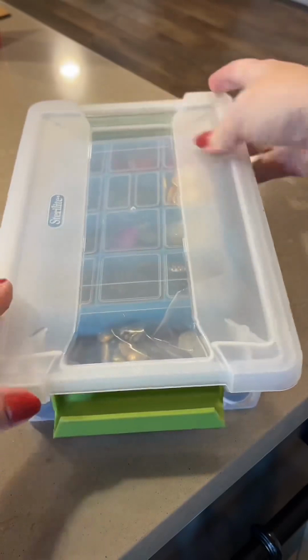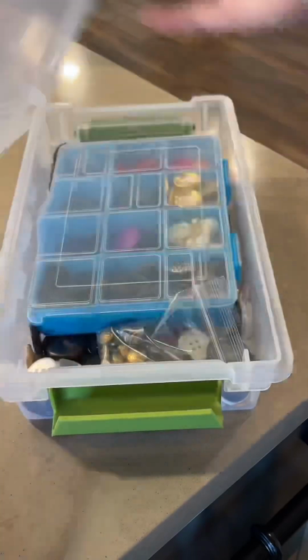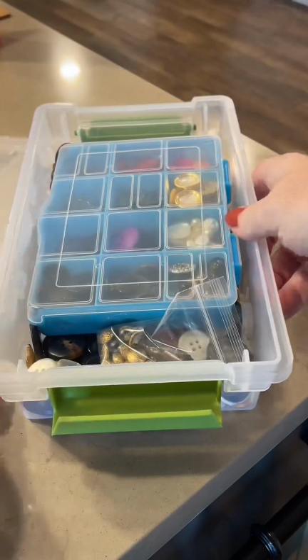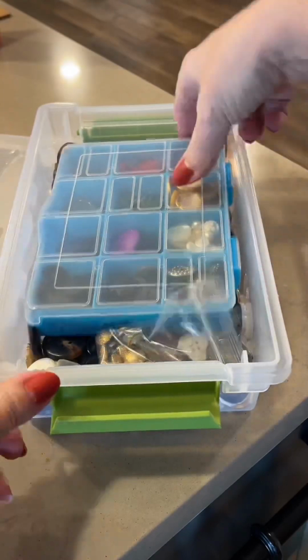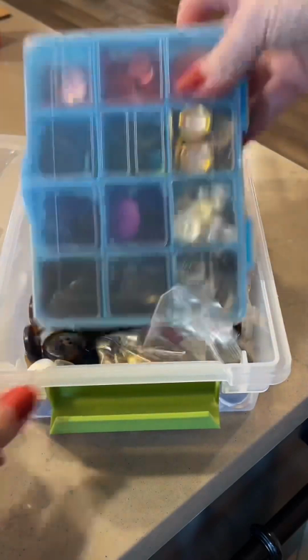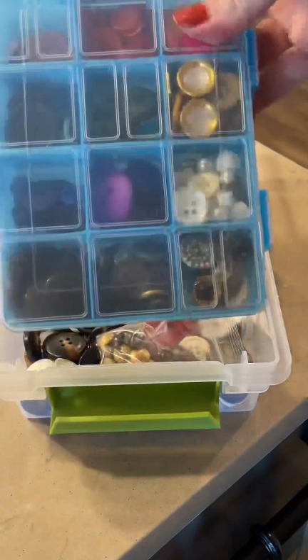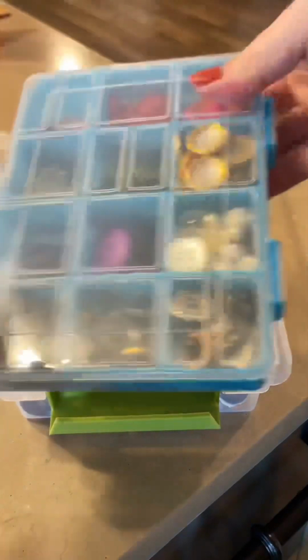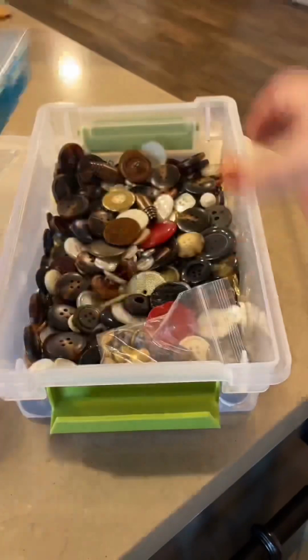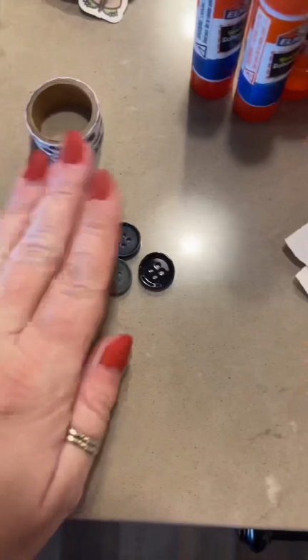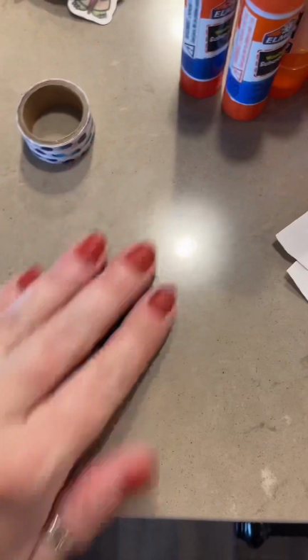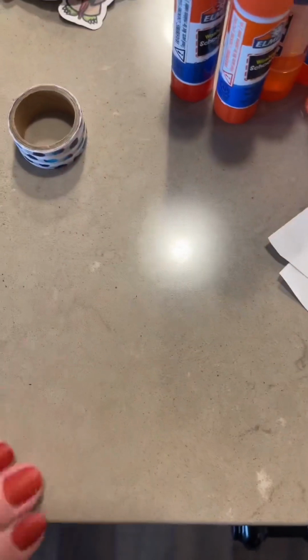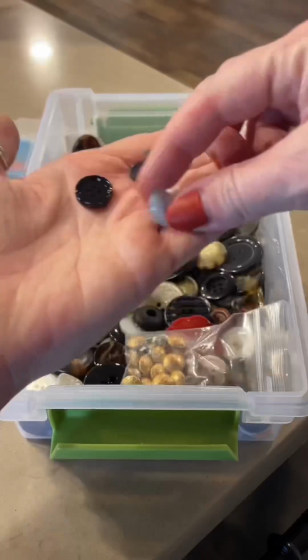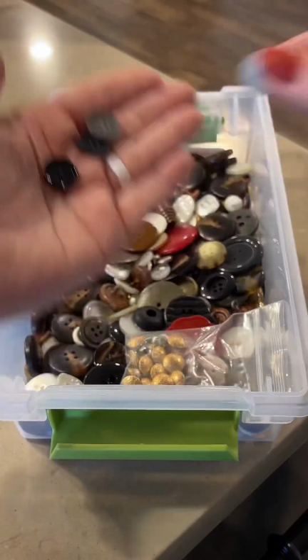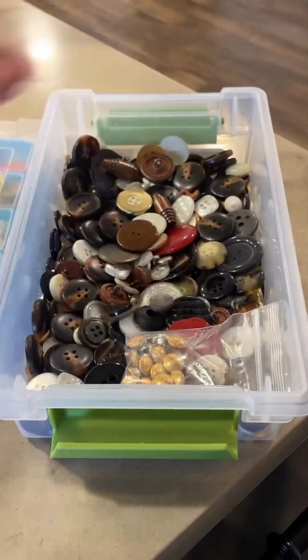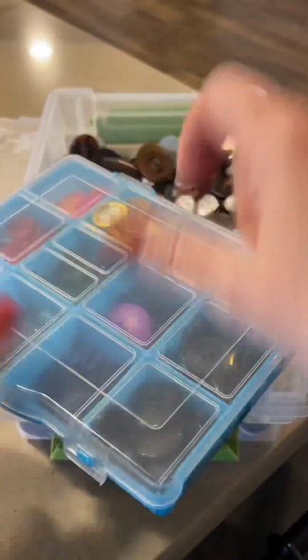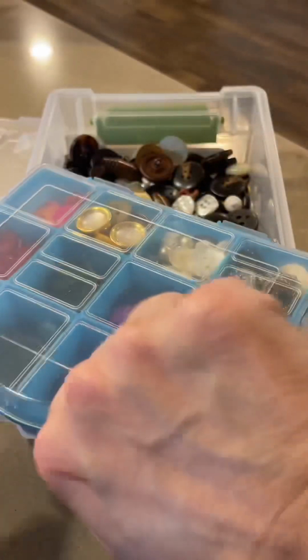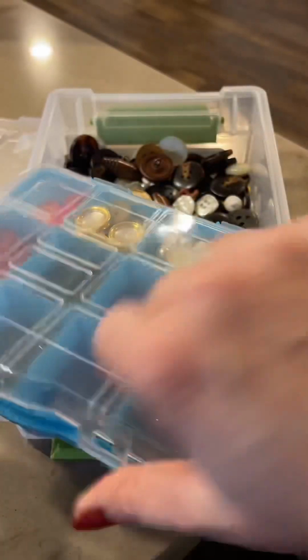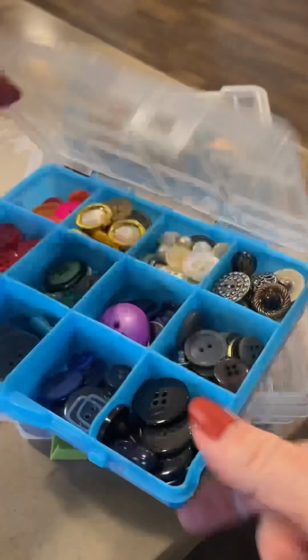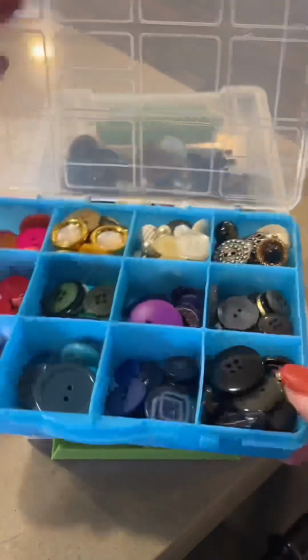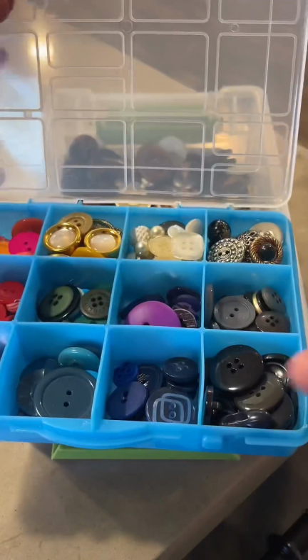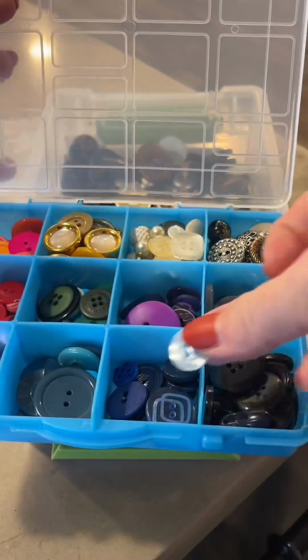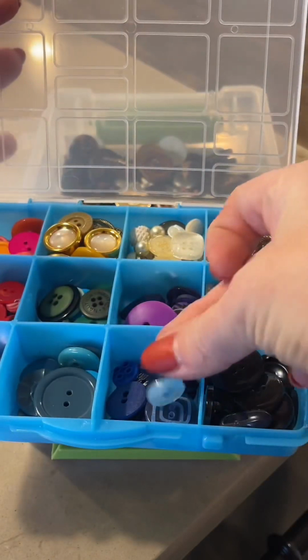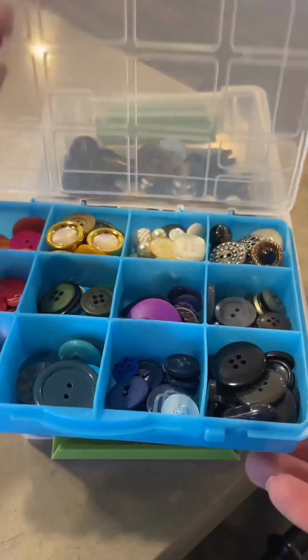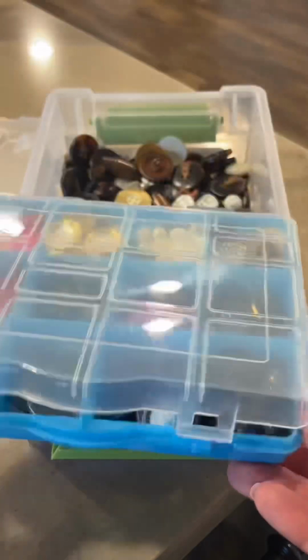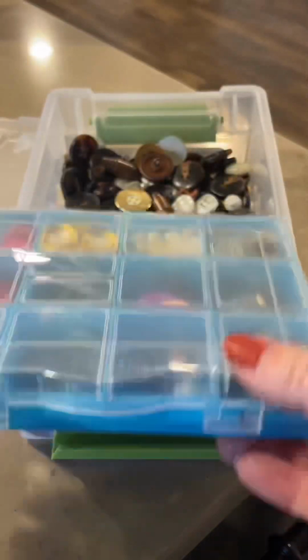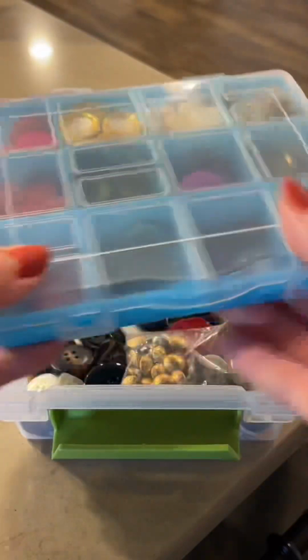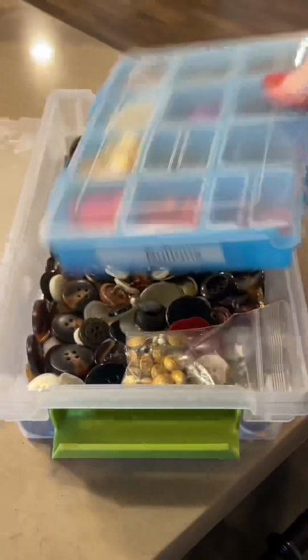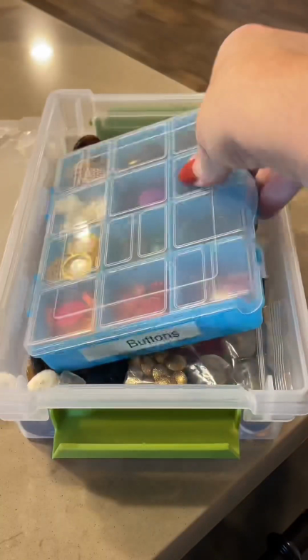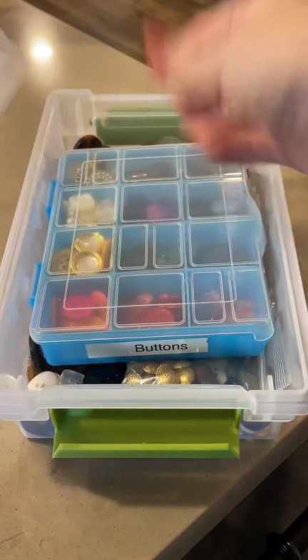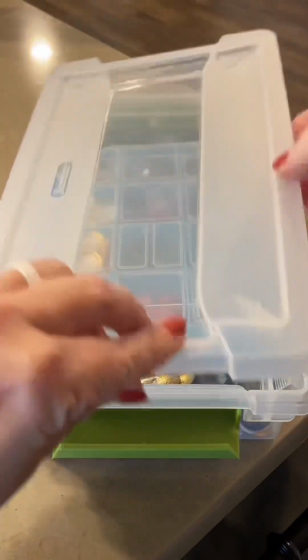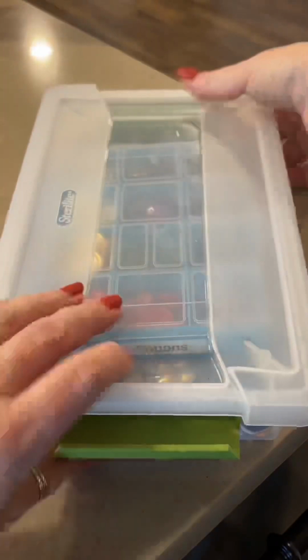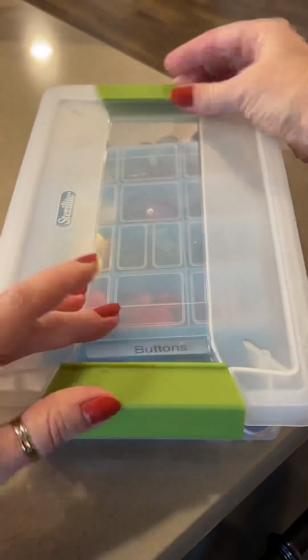Next up I have buttons. I have this smaller container to separate by color, and then I have a whole bunch of browns, whites, and blacks that sit in the bottom. I think it just helps me find different colors quicker.